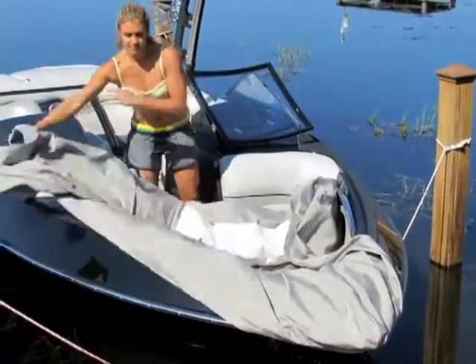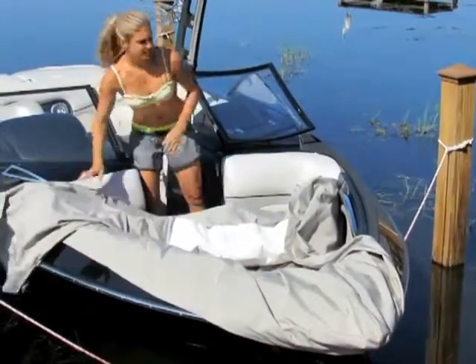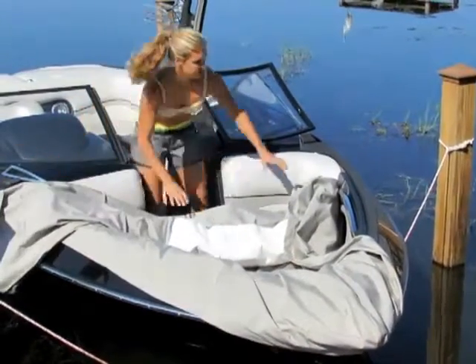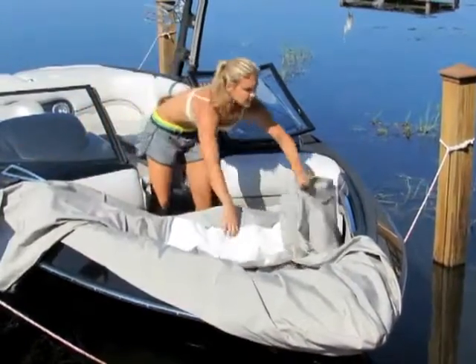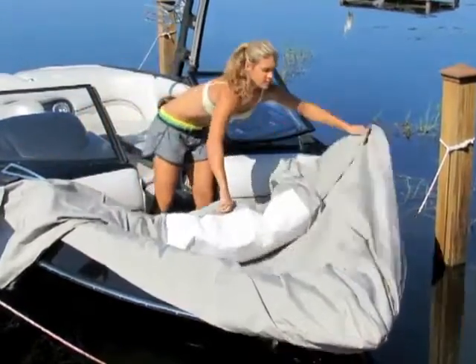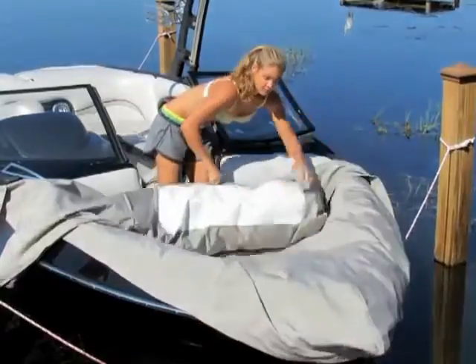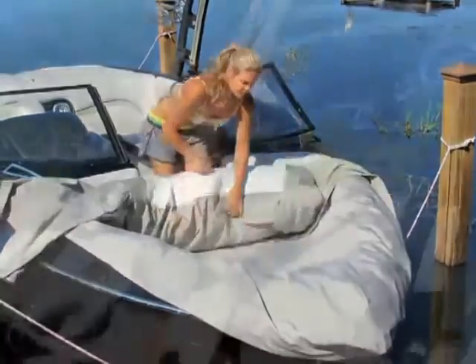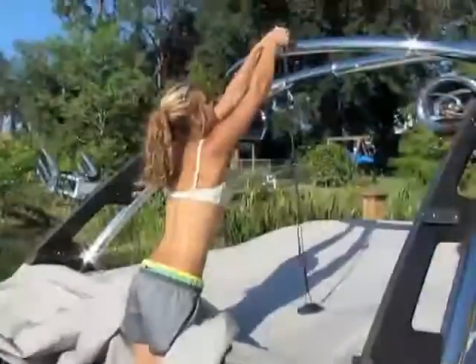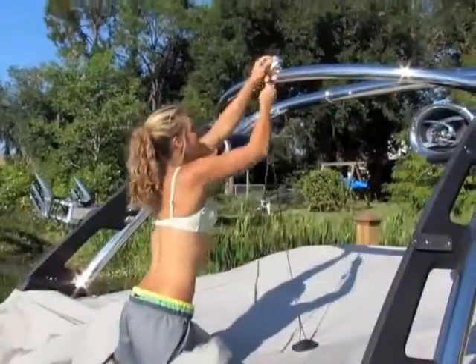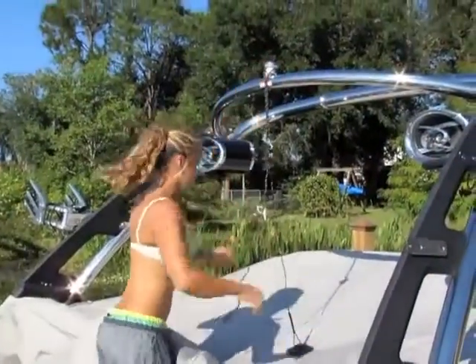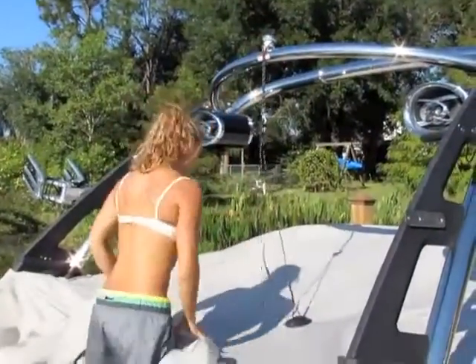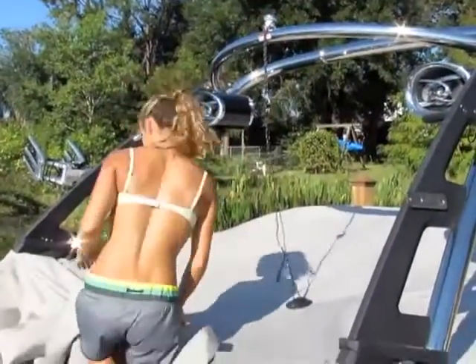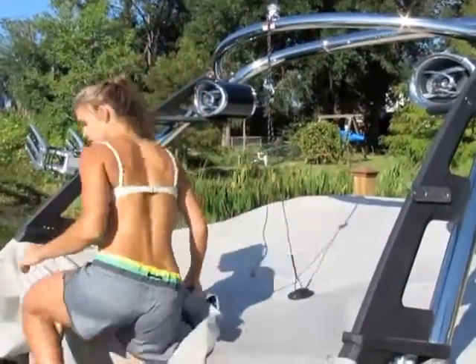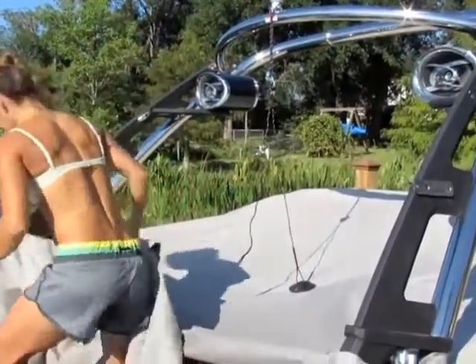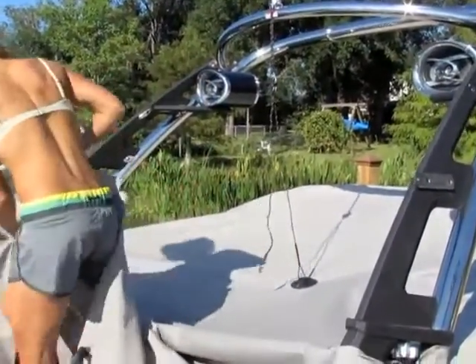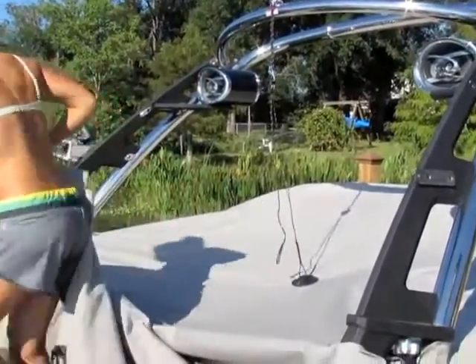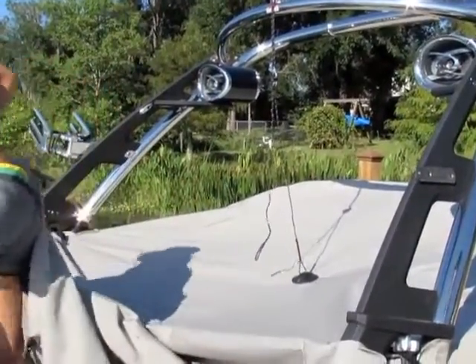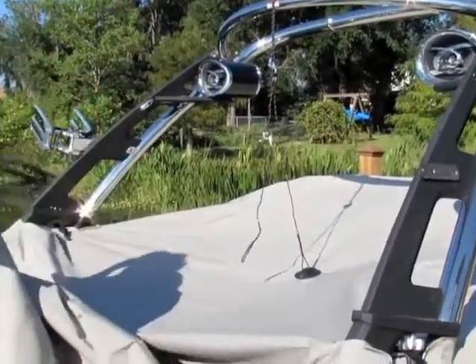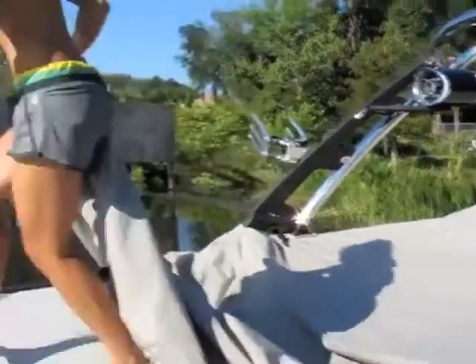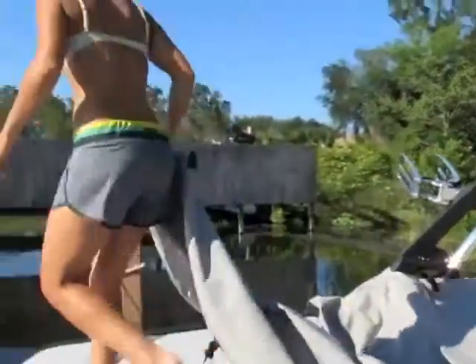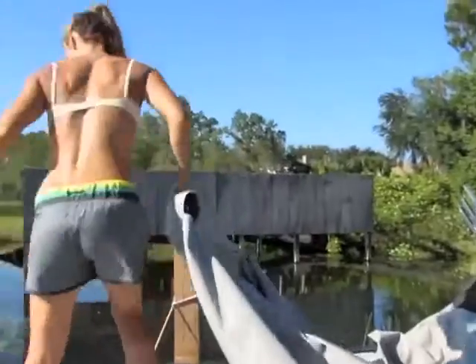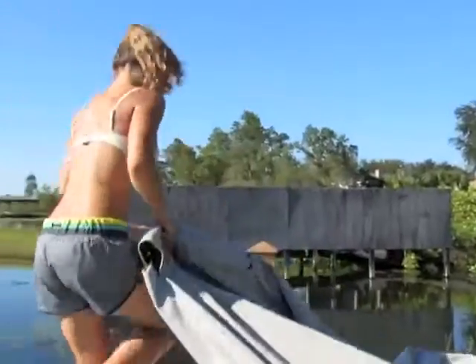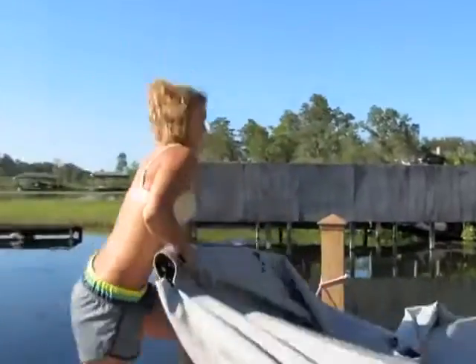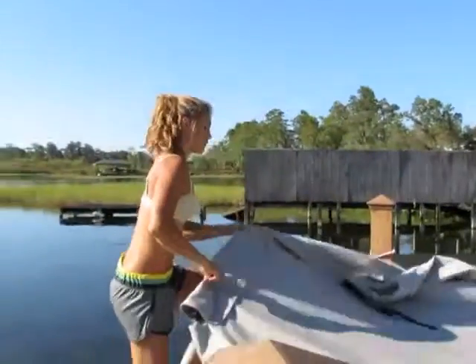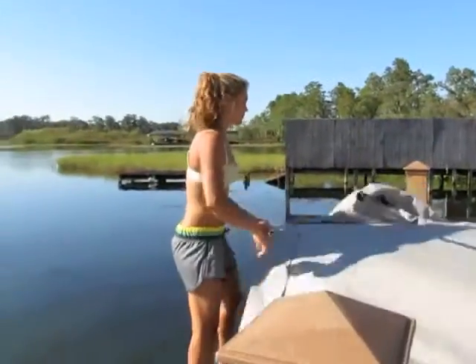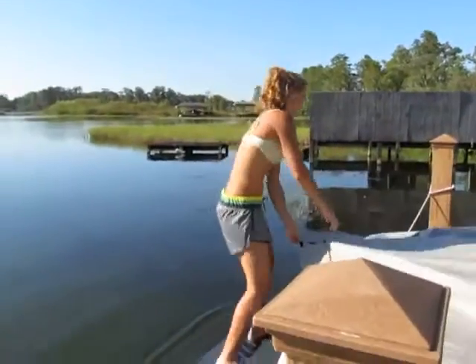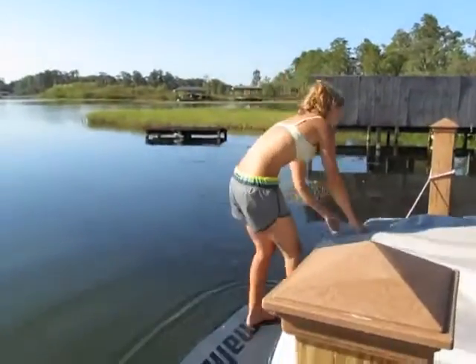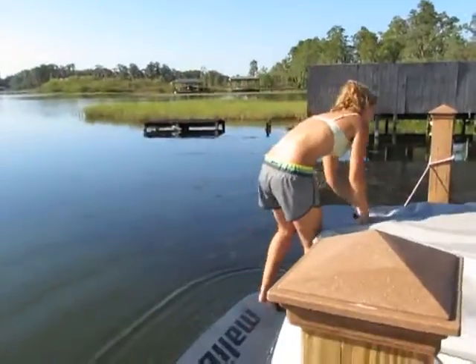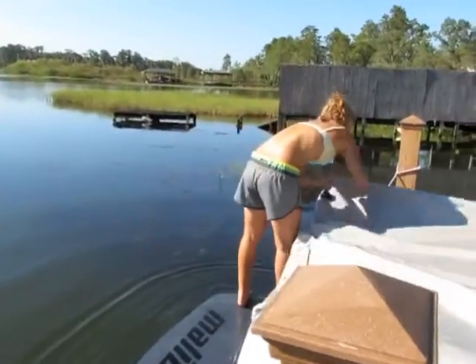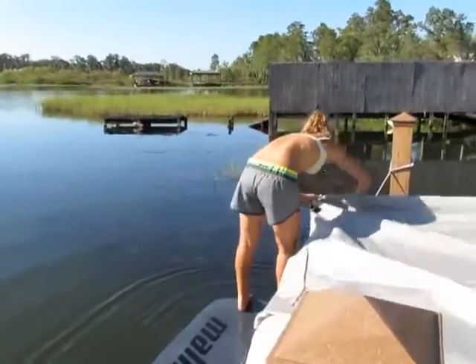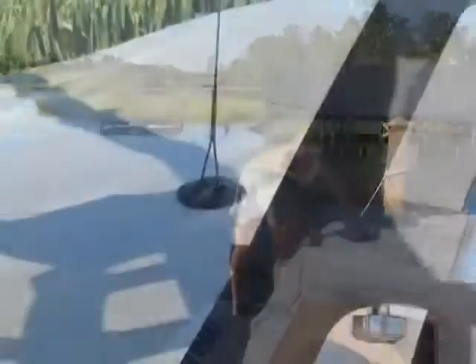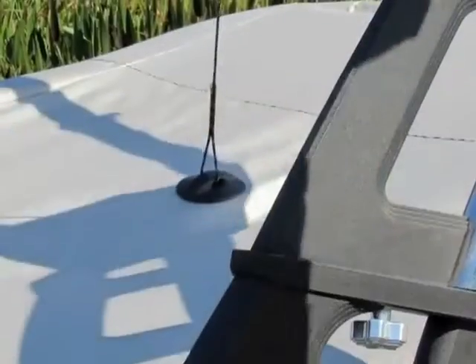When you reach the tower, loop the HangTight rope over it. Once you have finished covering your boat, pull the HangTight rope ratchet tight.